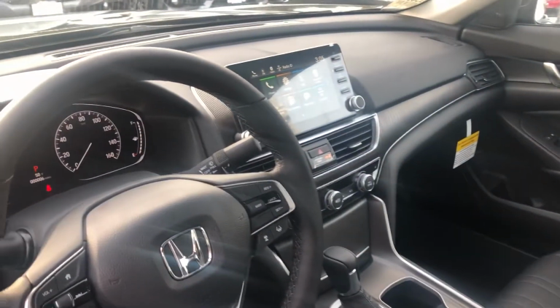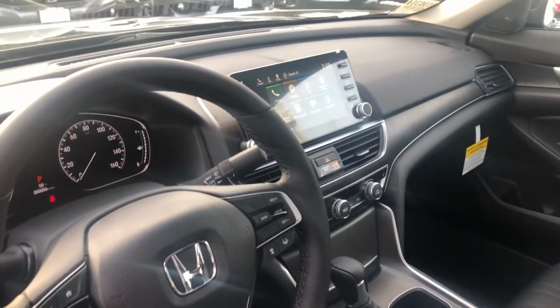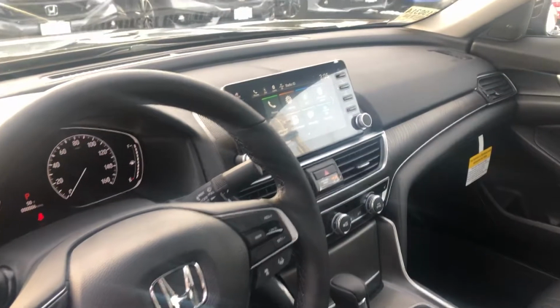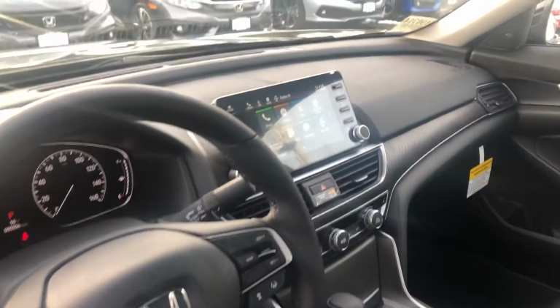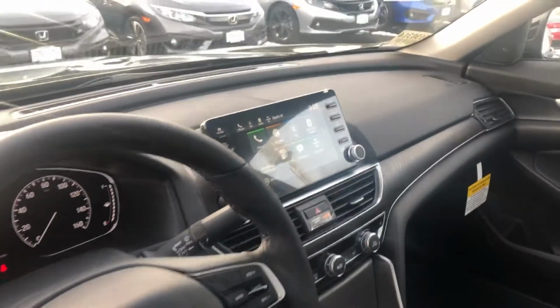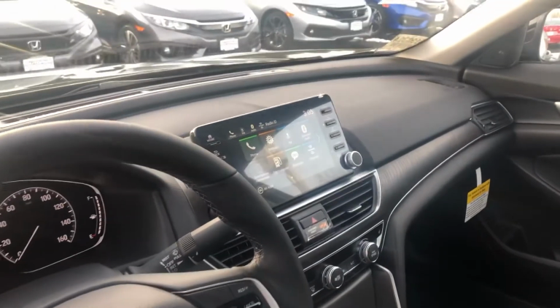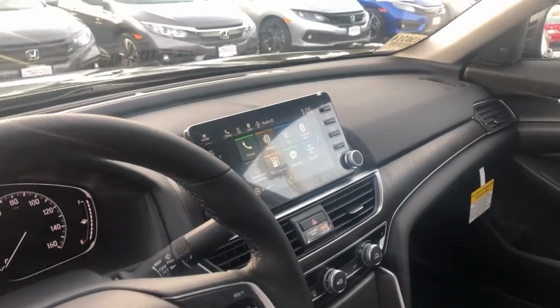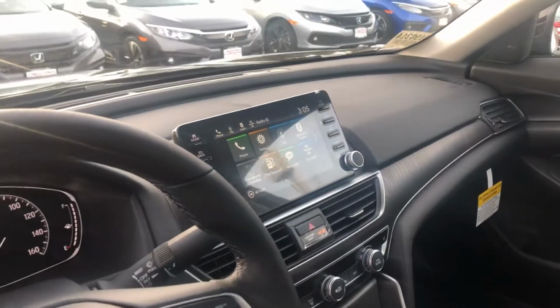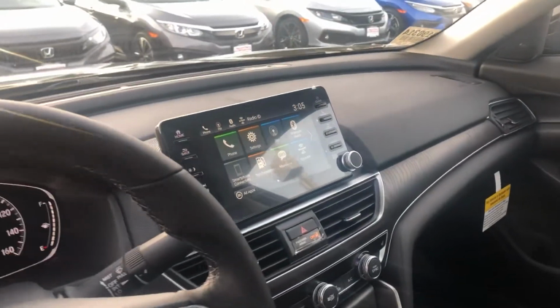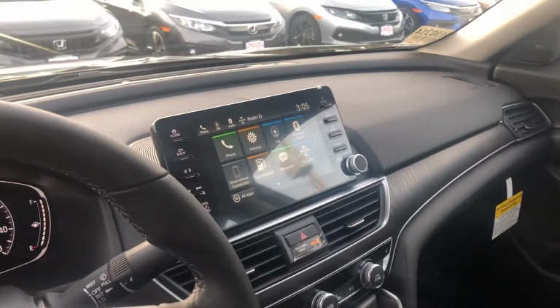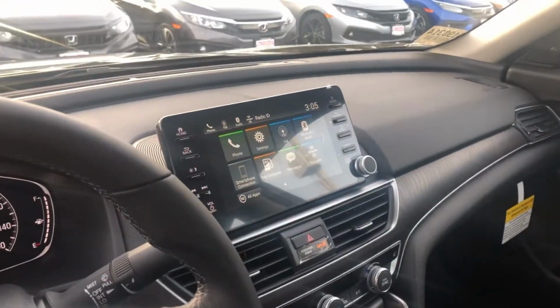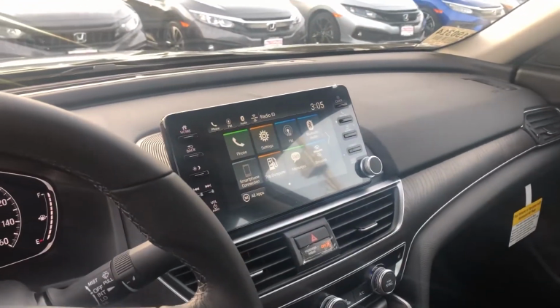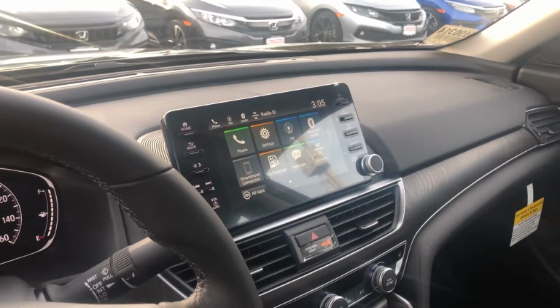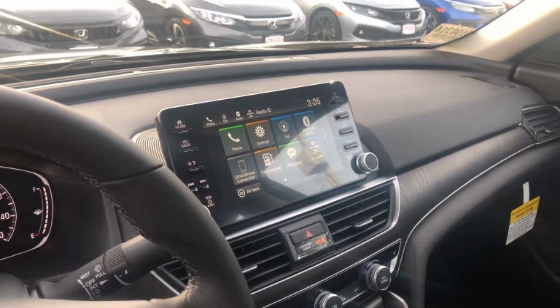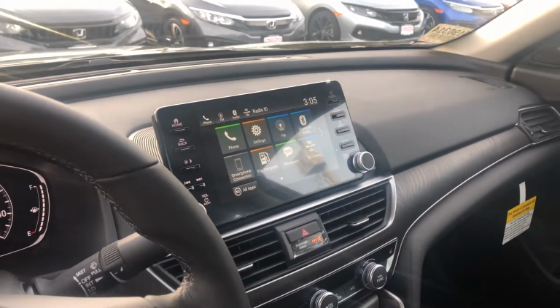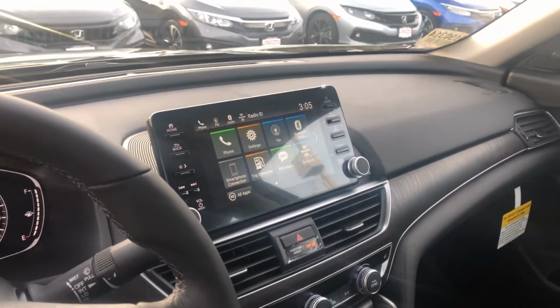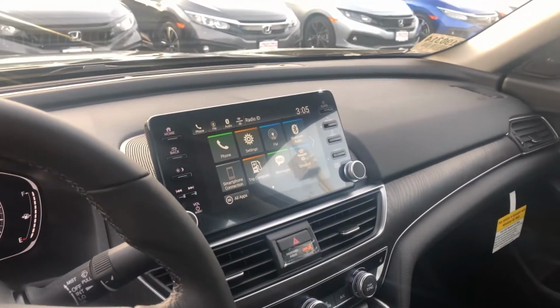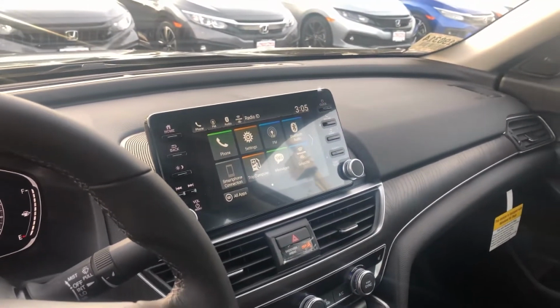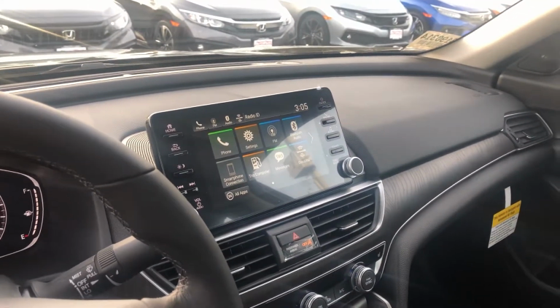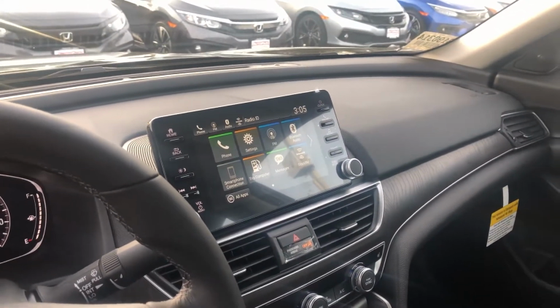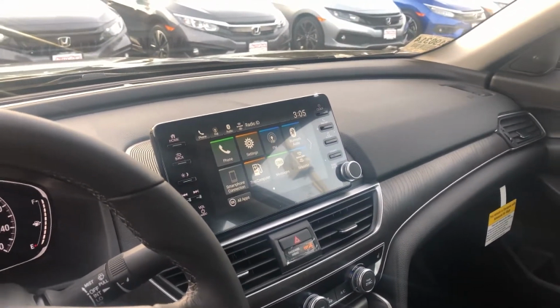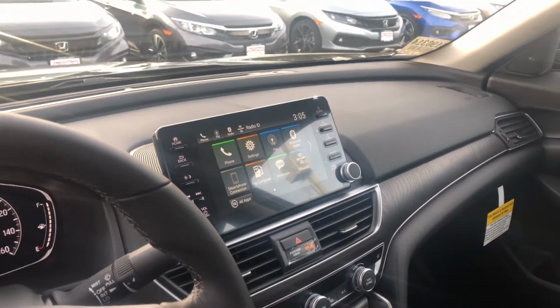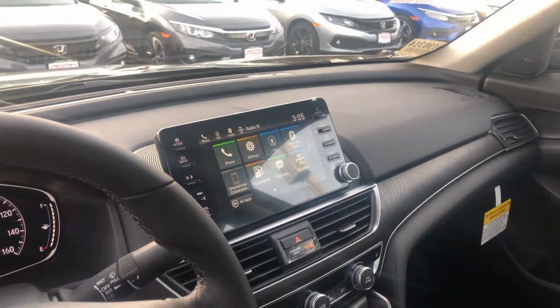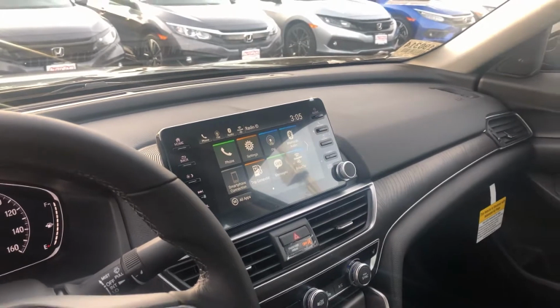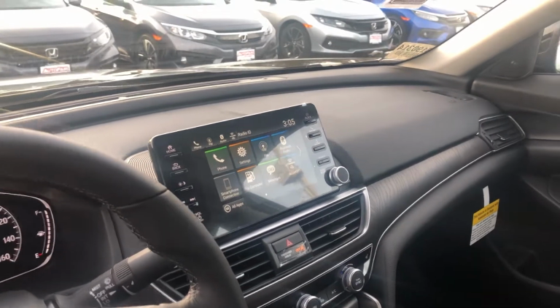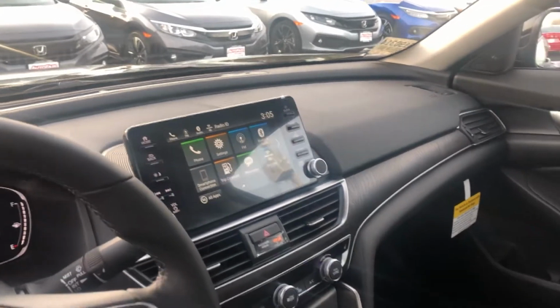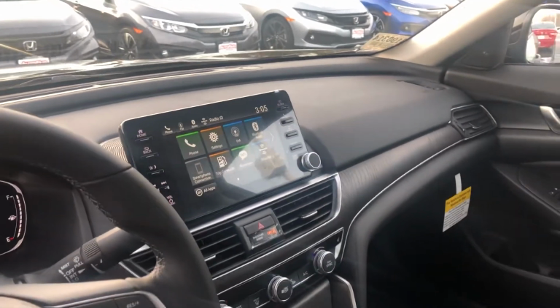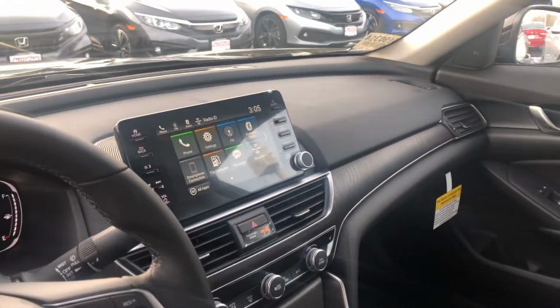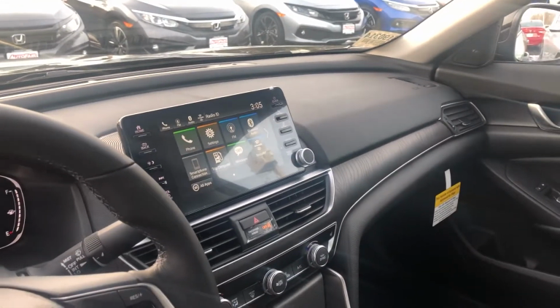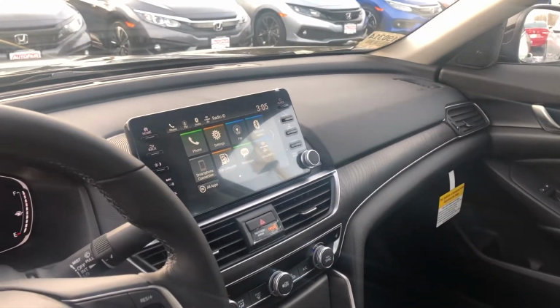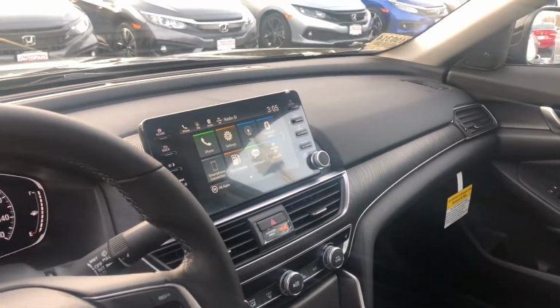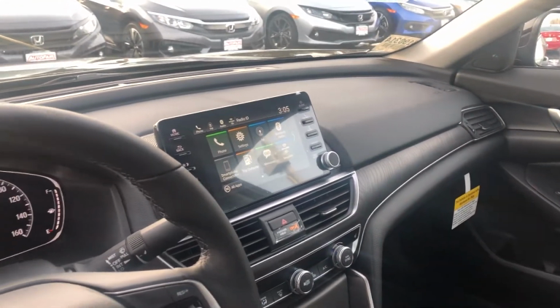A 7-inch display audio touchscreen controller featuring Apple CarPlay and Android Auto for more functionality with your smartphone, including navigation right on the vehicle screen.